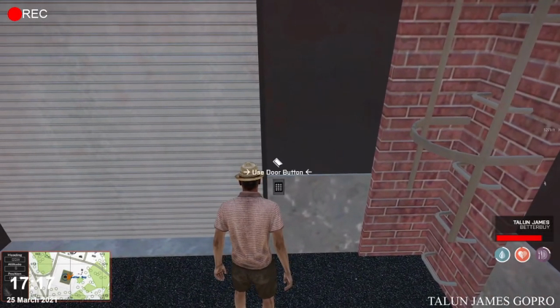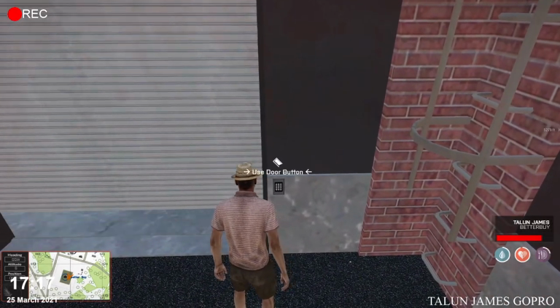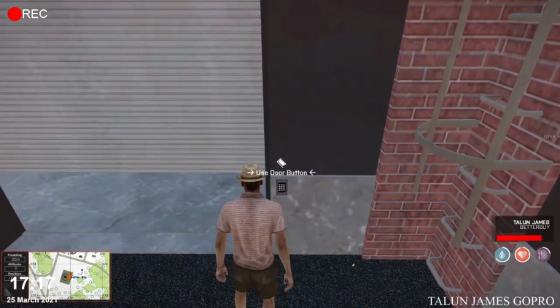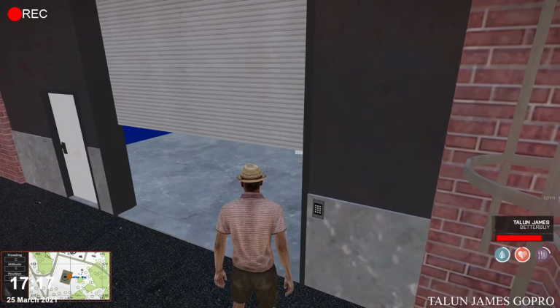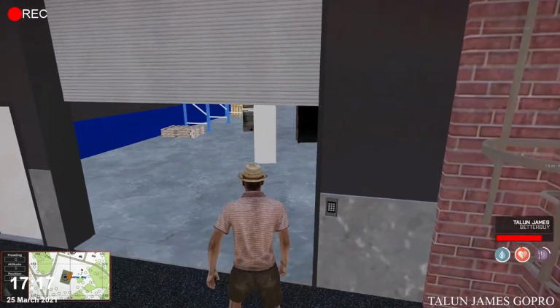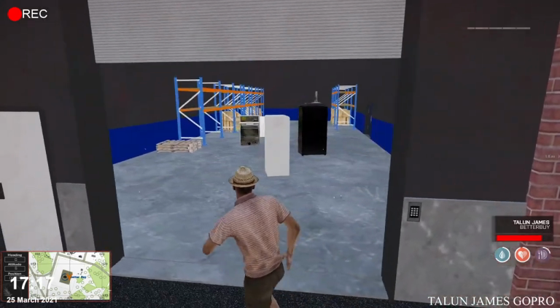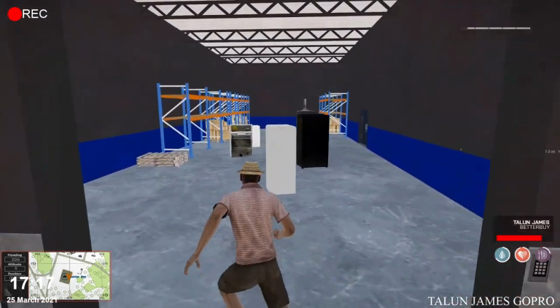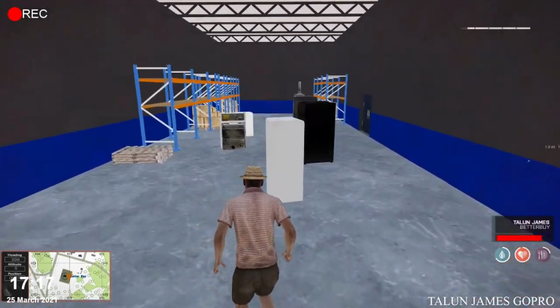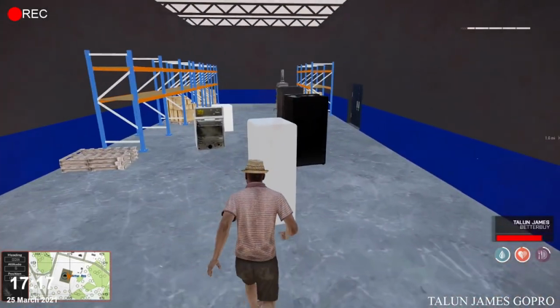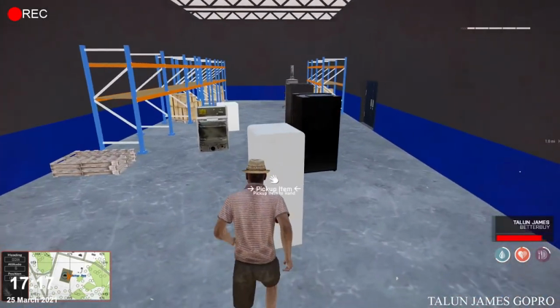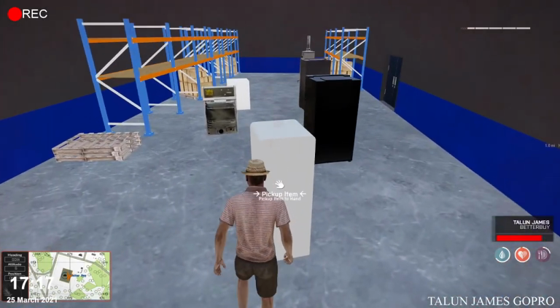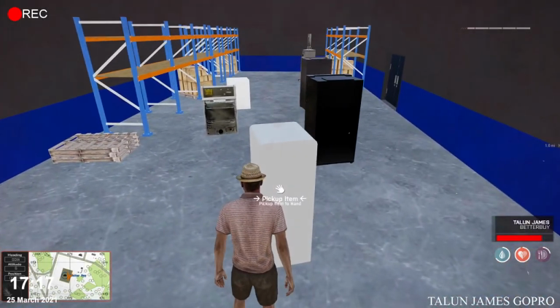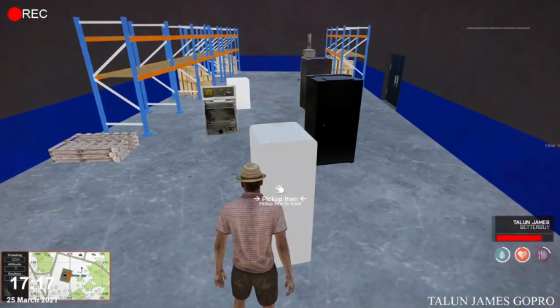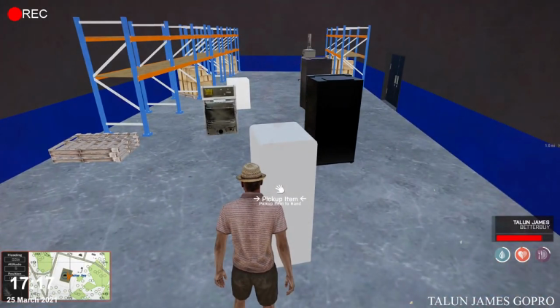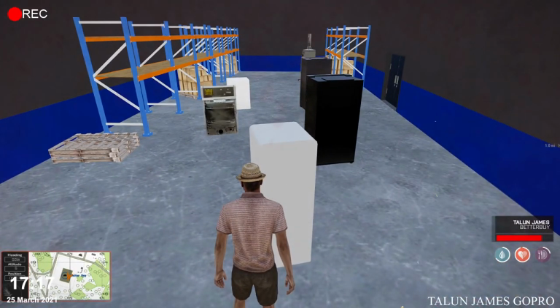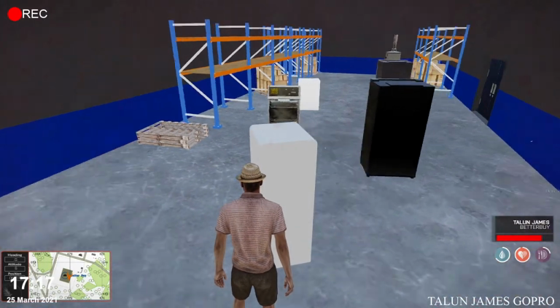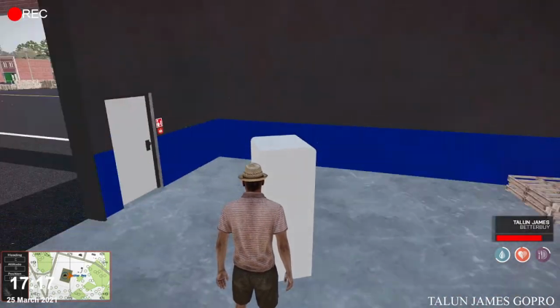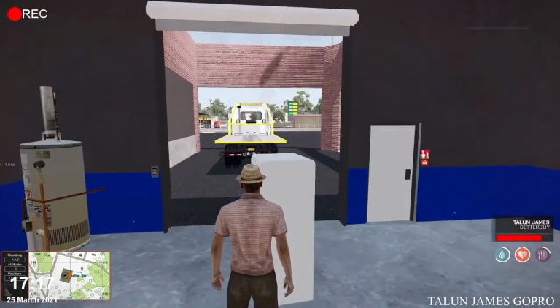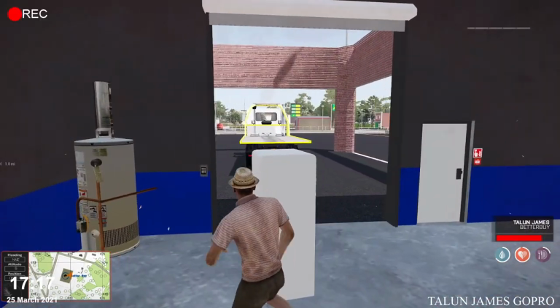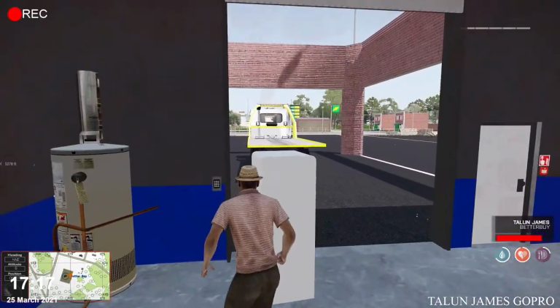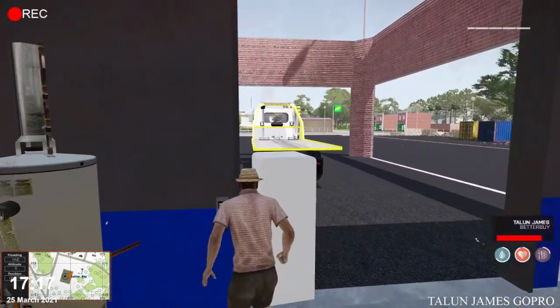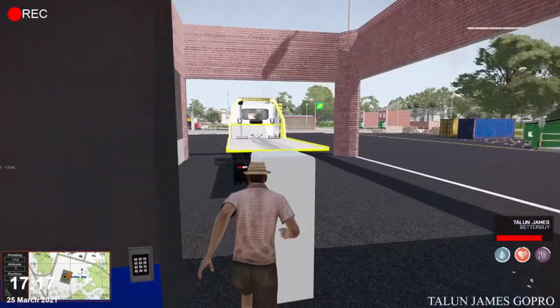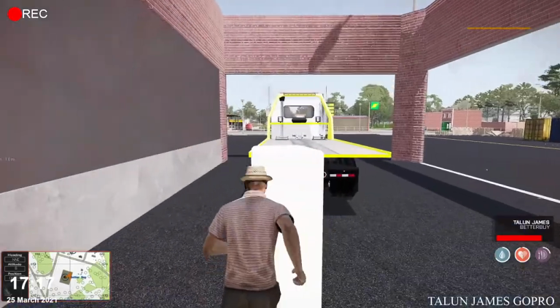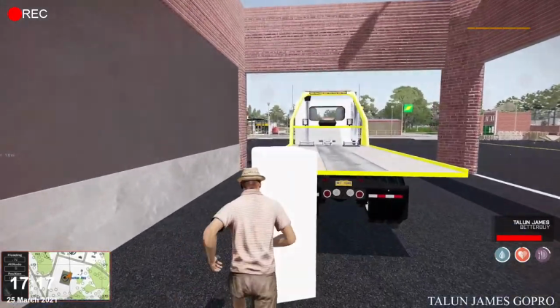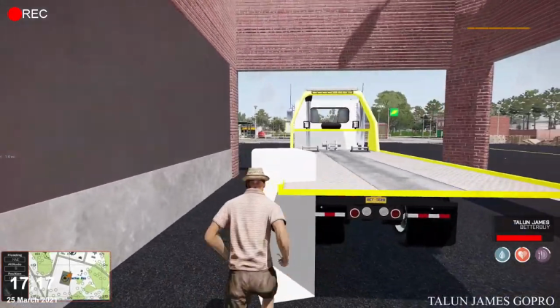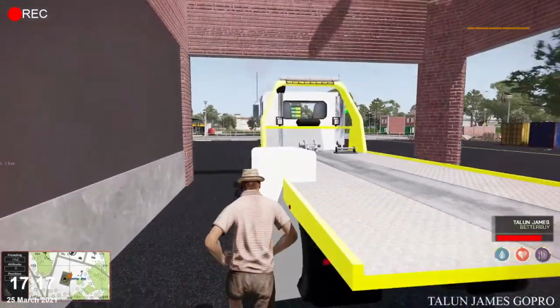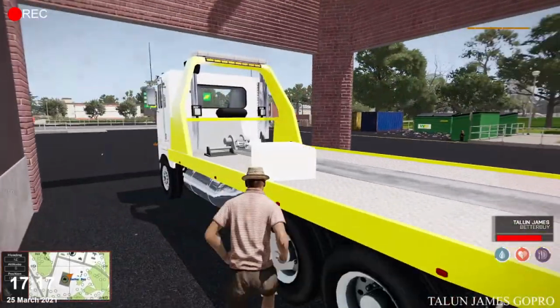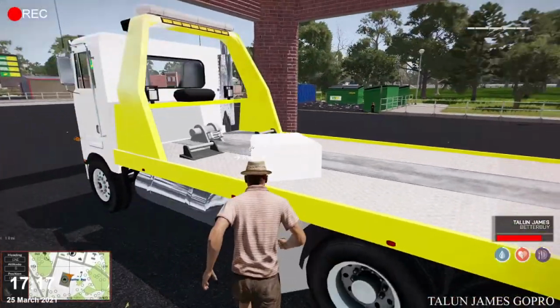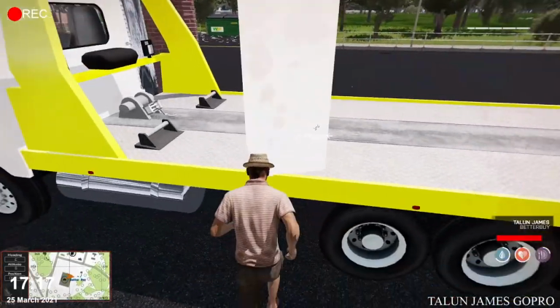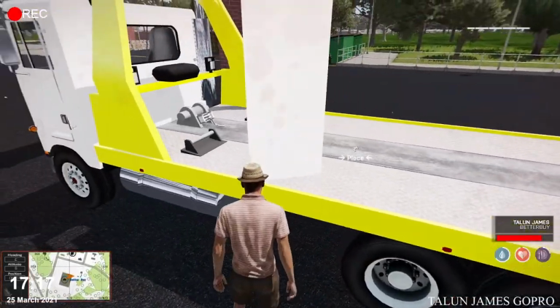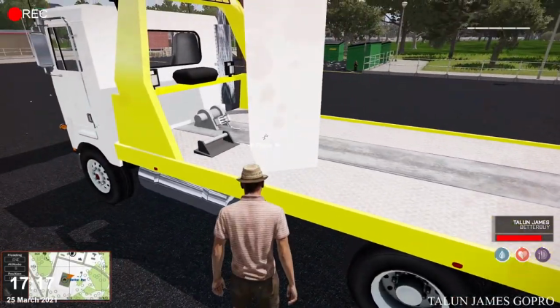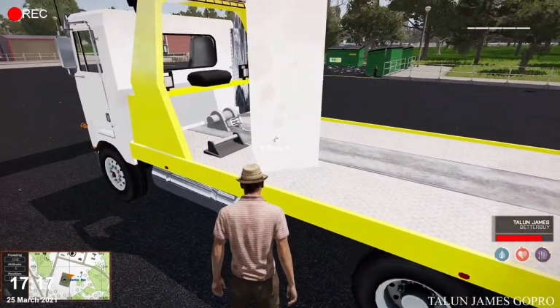Once you're at the door, go ahead and hover over that keypad. You'll see an option to open the door. Go ahead and press the space bar and select it — the door should open and you'll see all your furniture there.